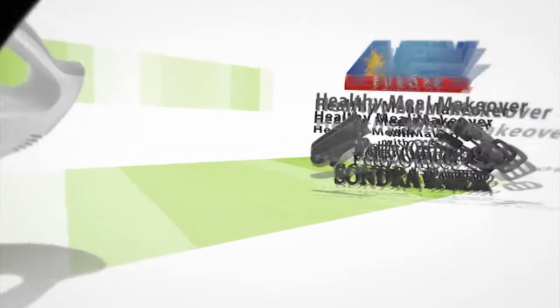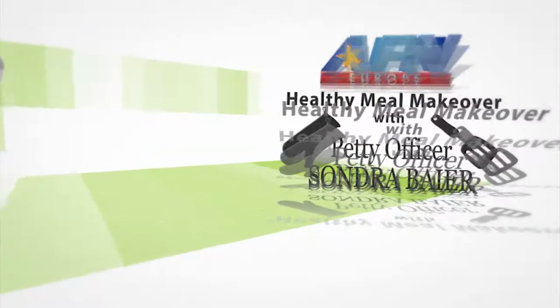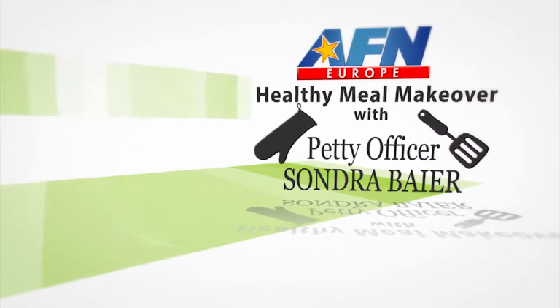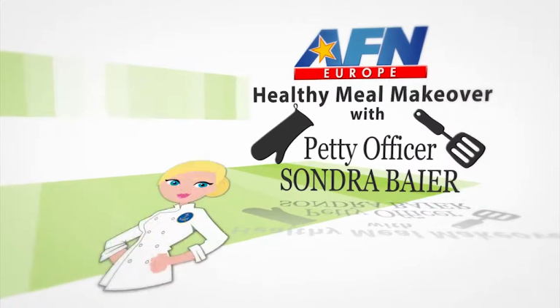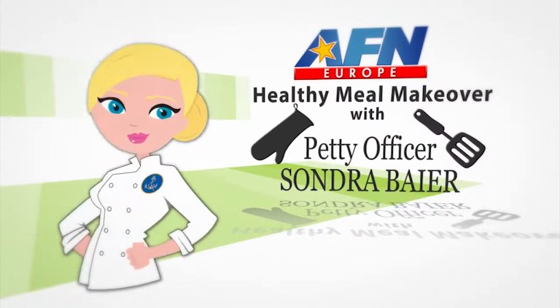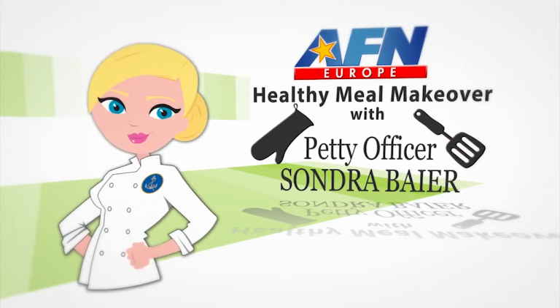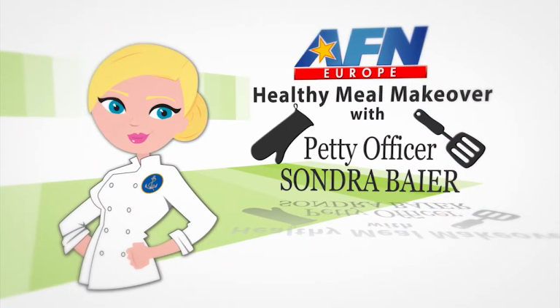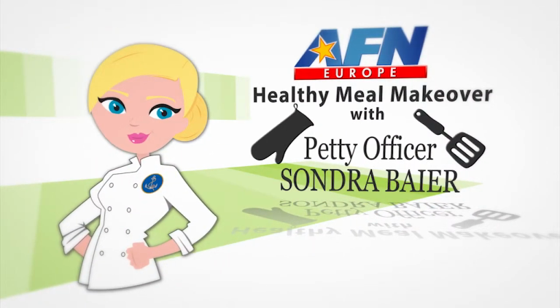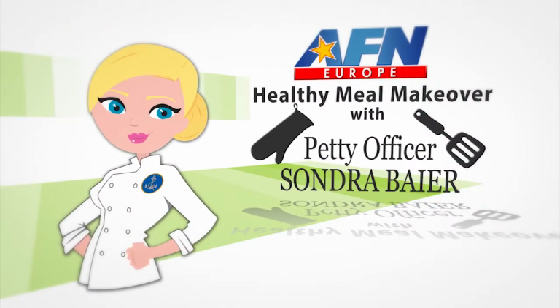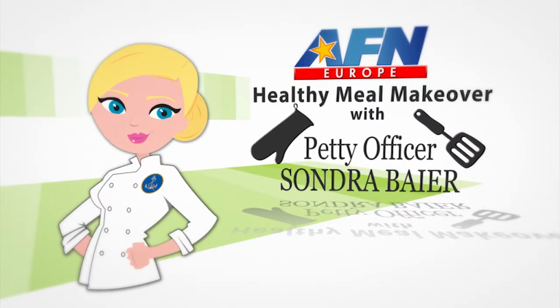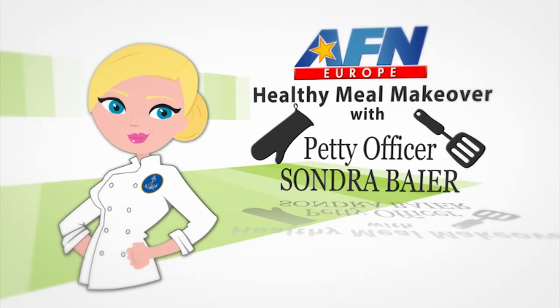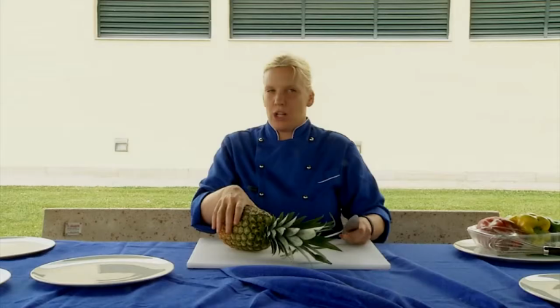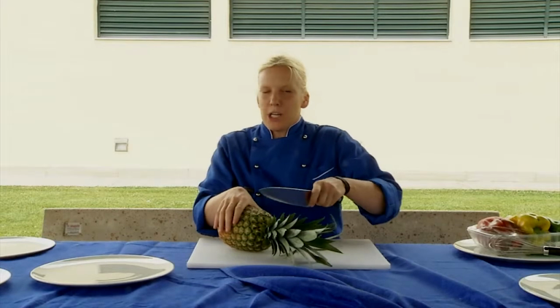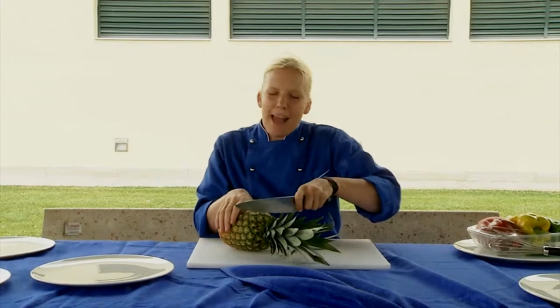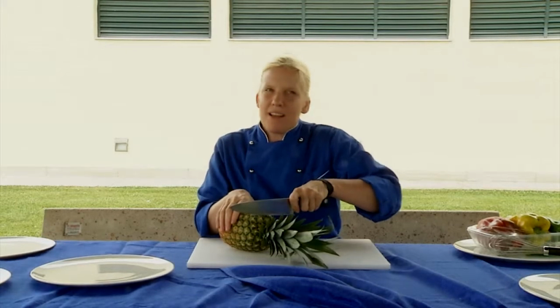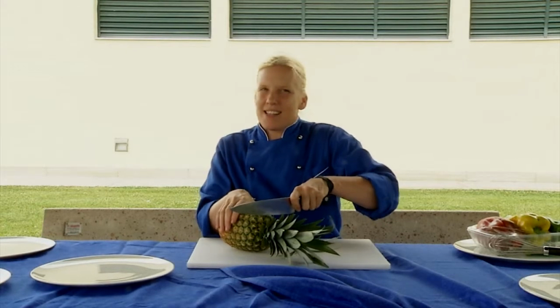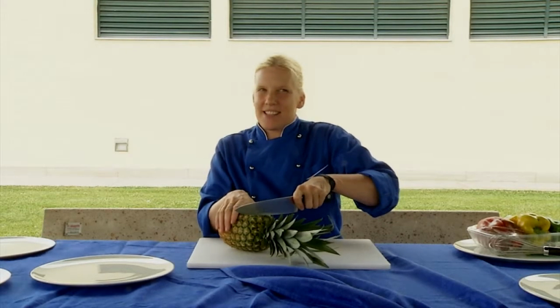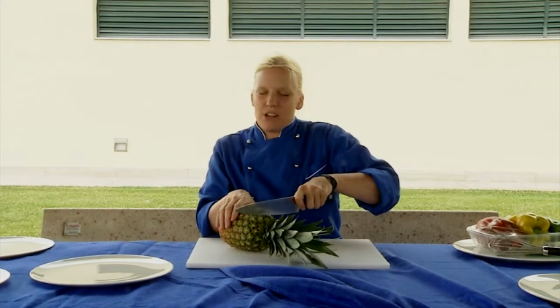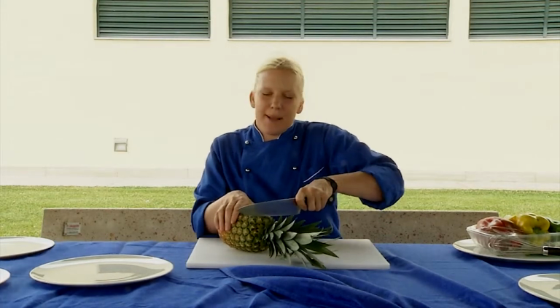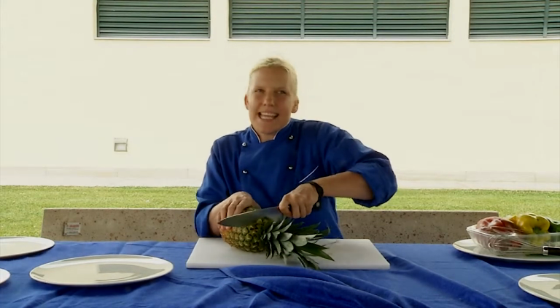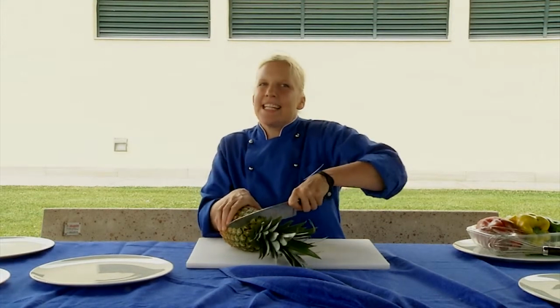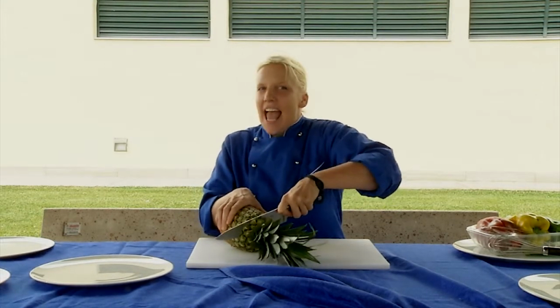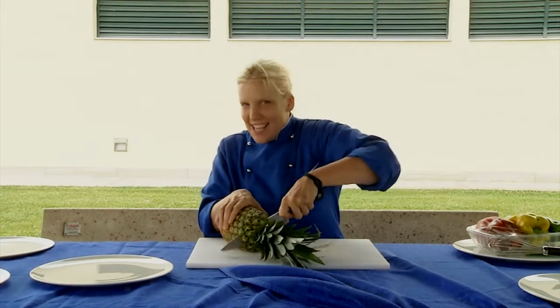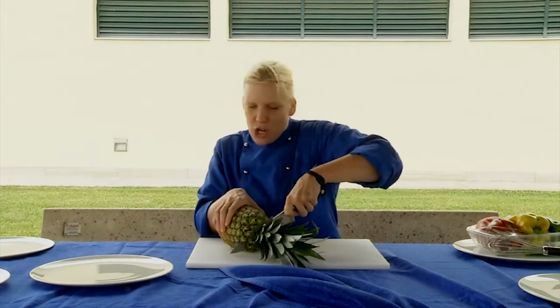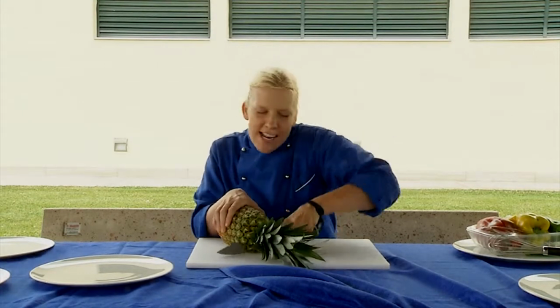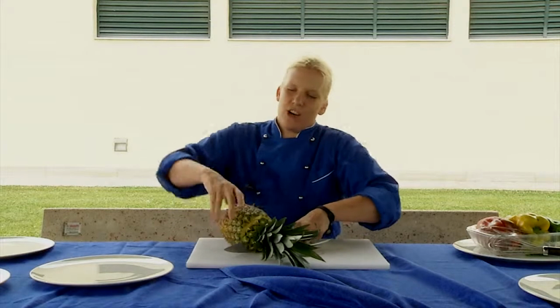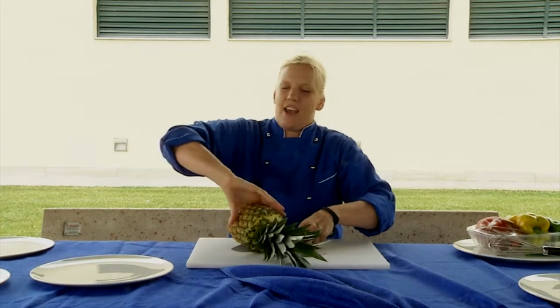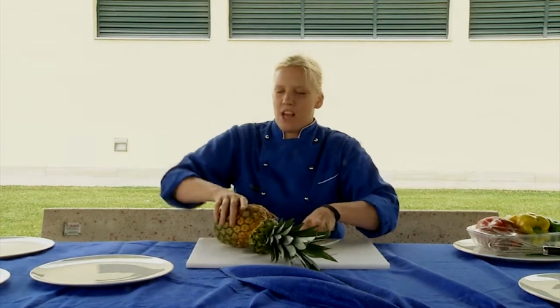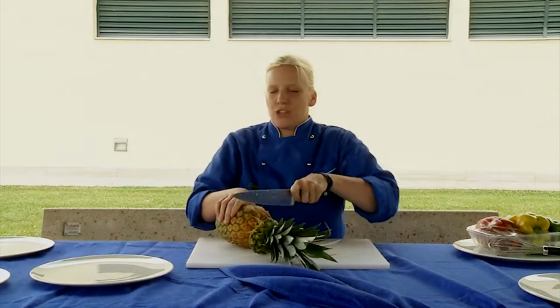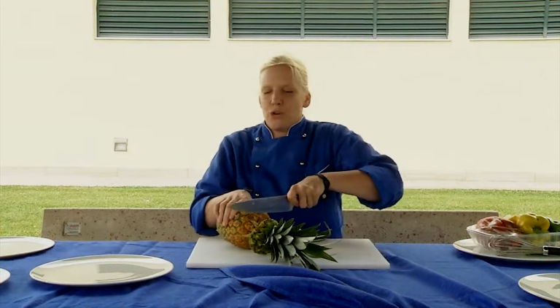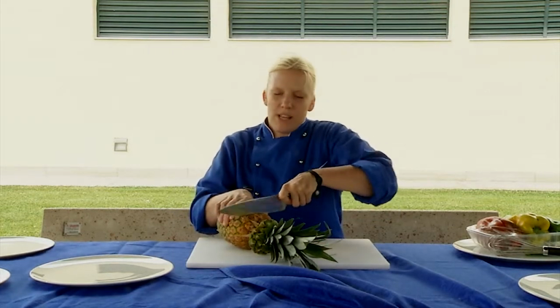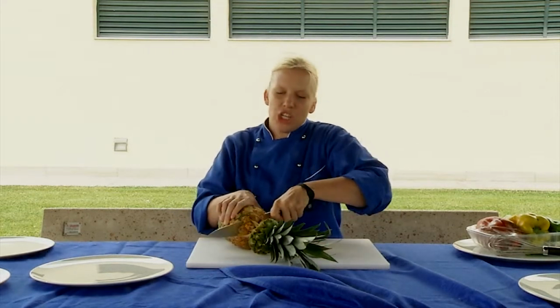Welcome to Healthy Meal Makeover. My name is Petty Officer Bayer. Grilled pineapple is an excellent source of vitamin C and can be a great alternative to dessert.